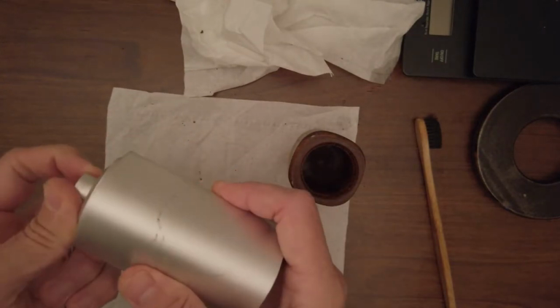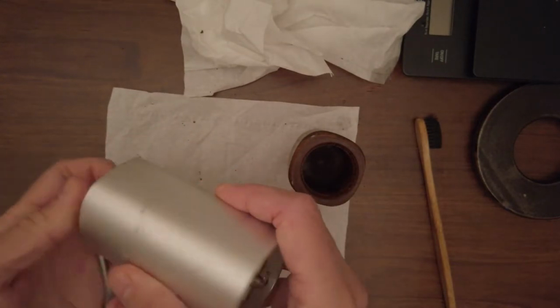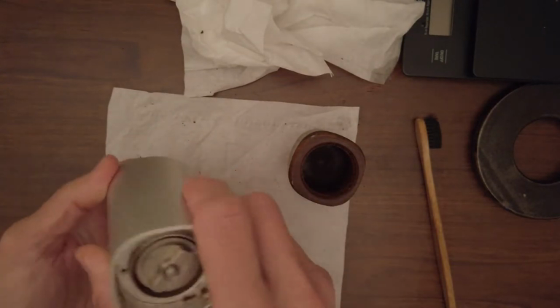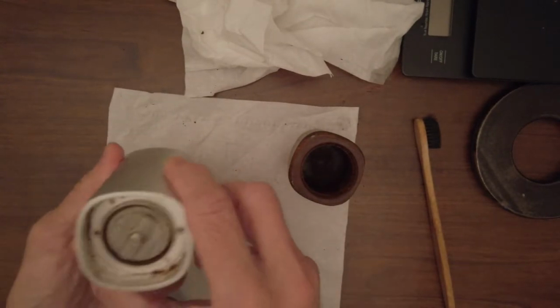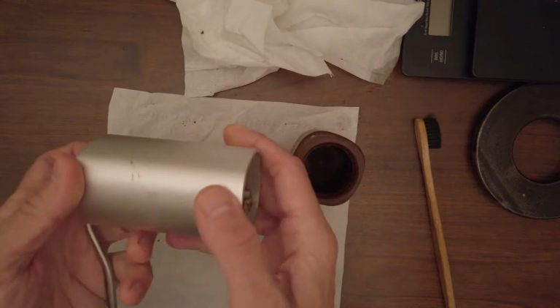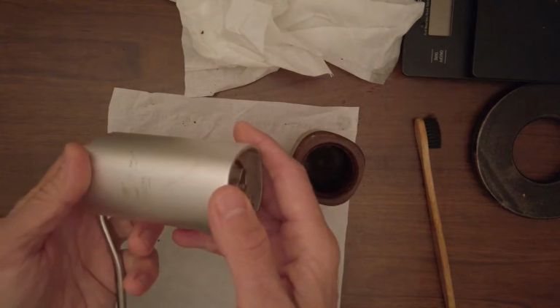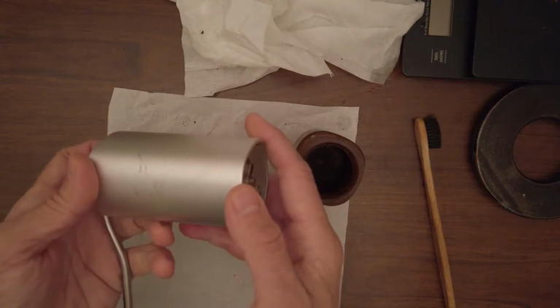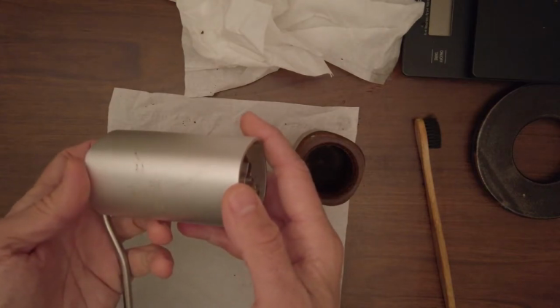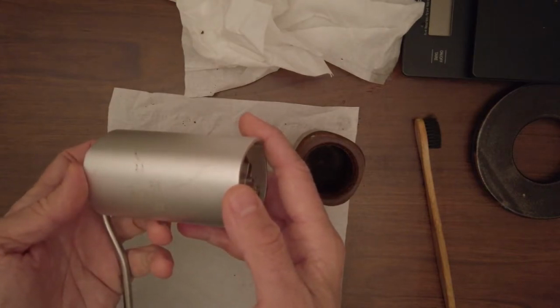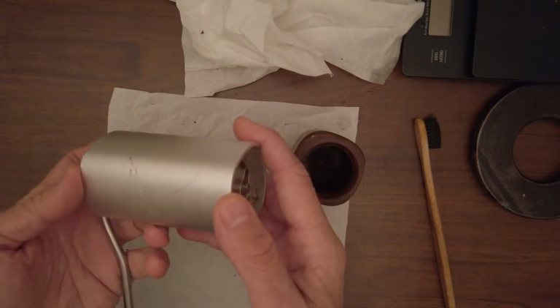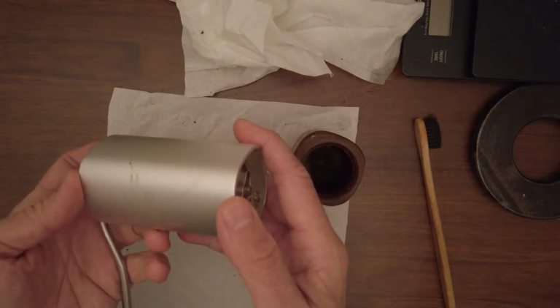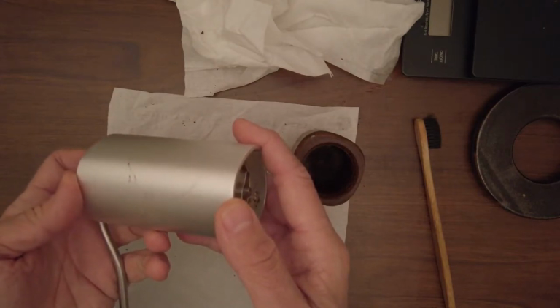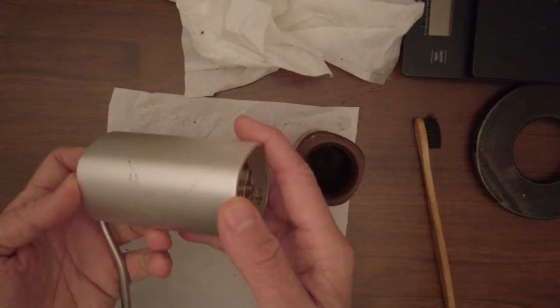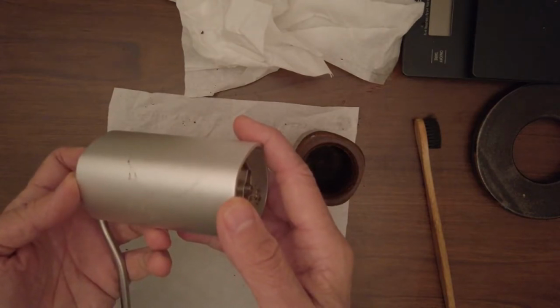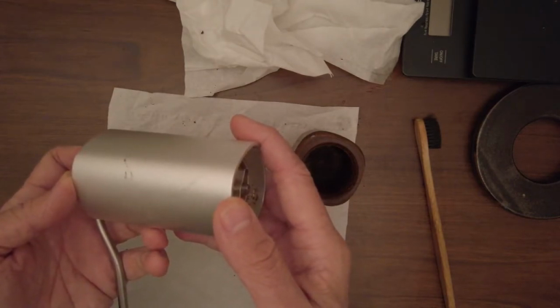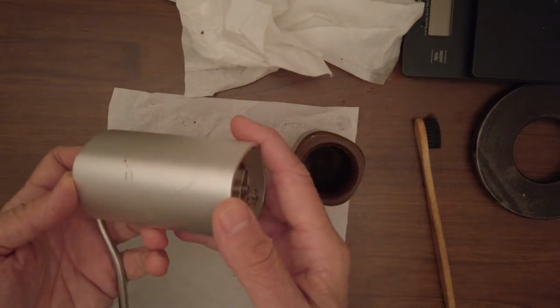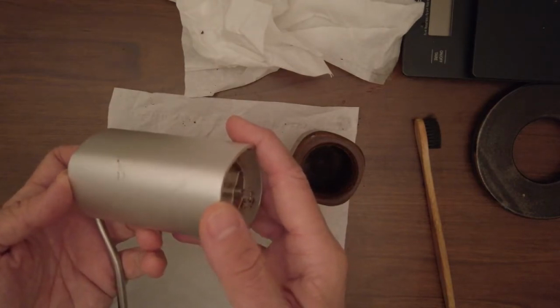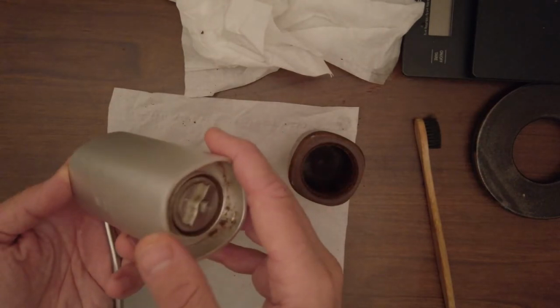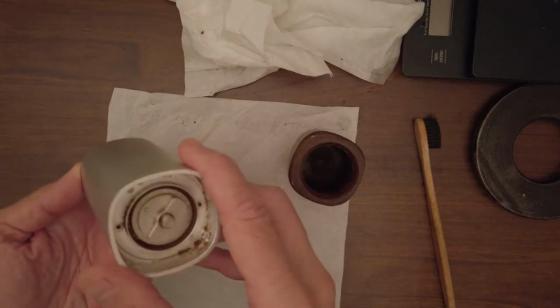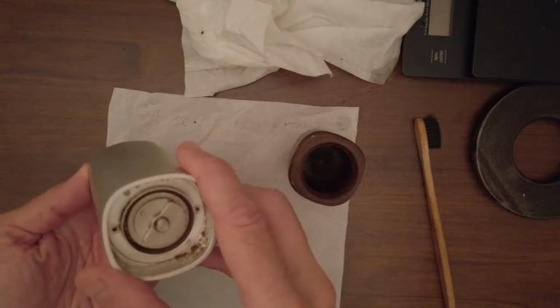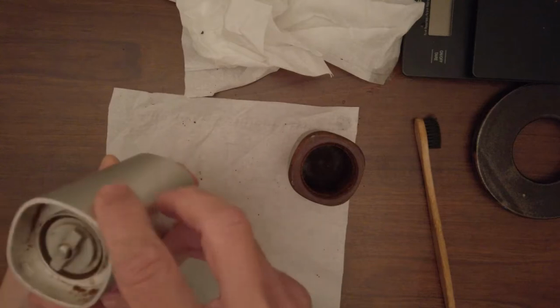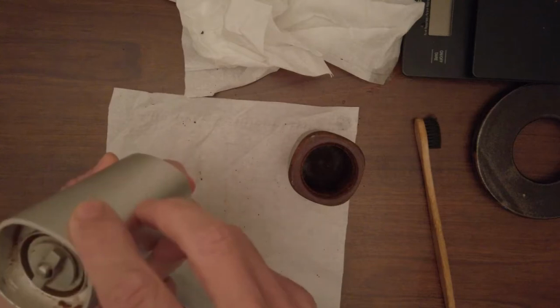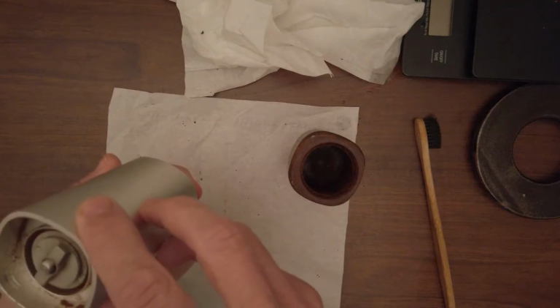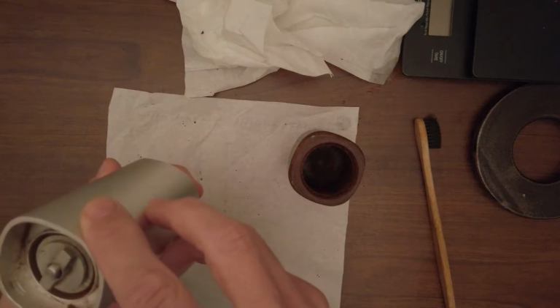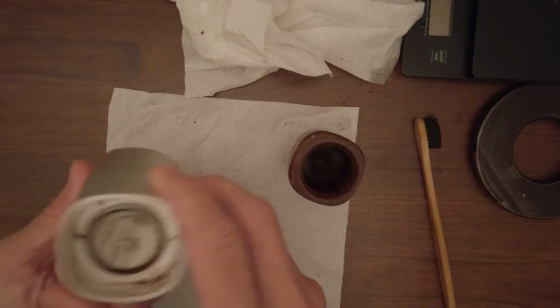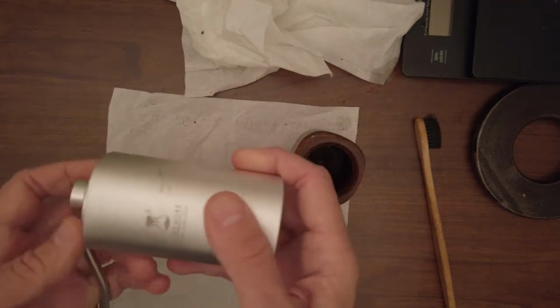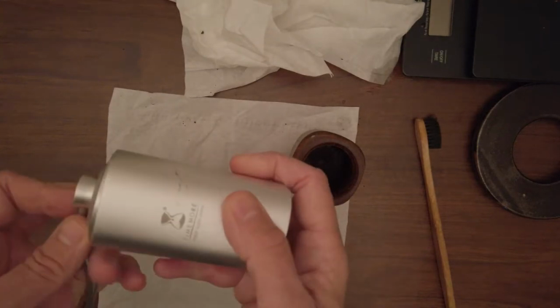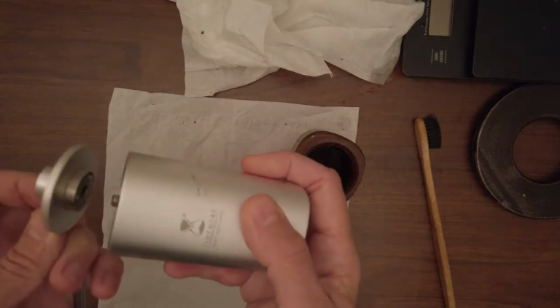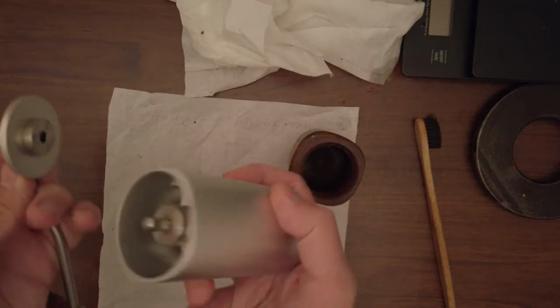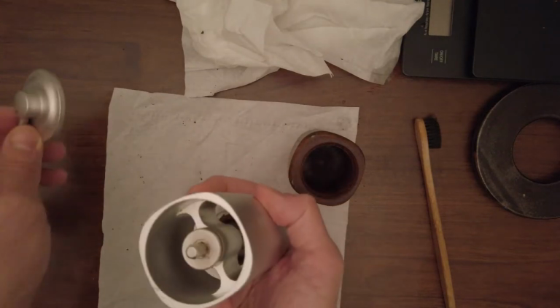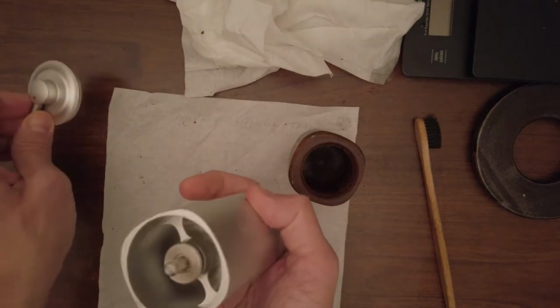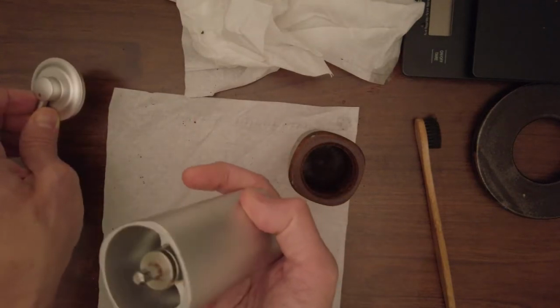I have had this grinder for more than one year, nearly two years actually, and I'm still quite happy with it.